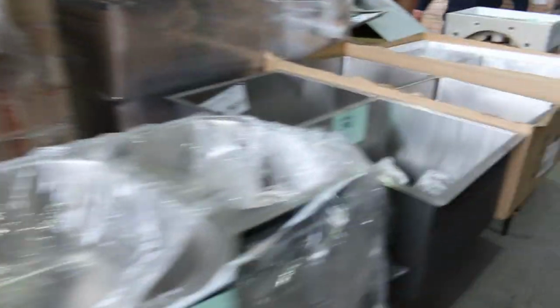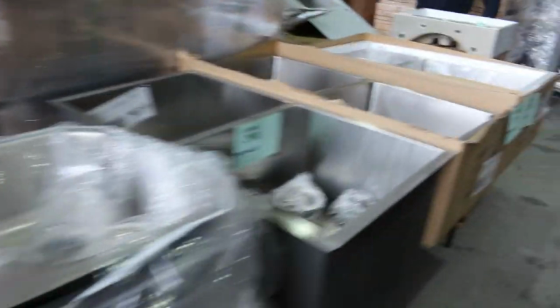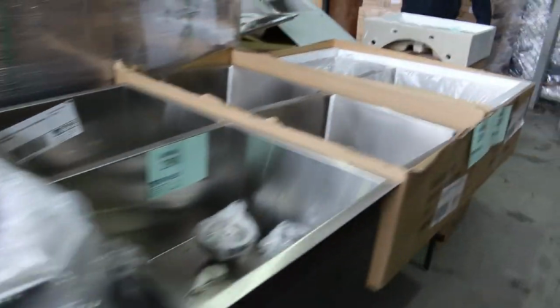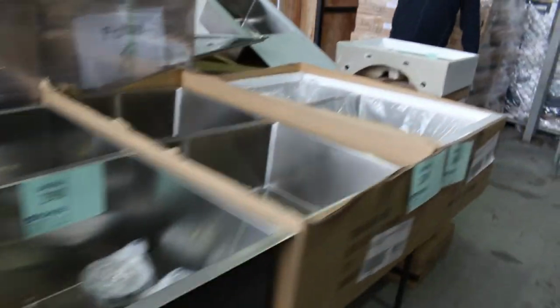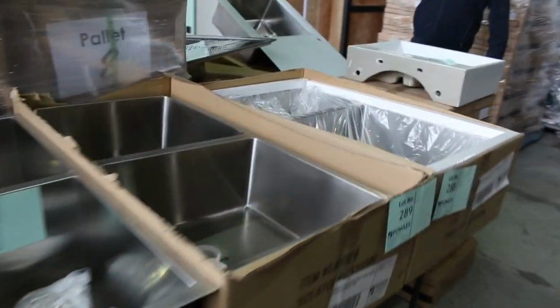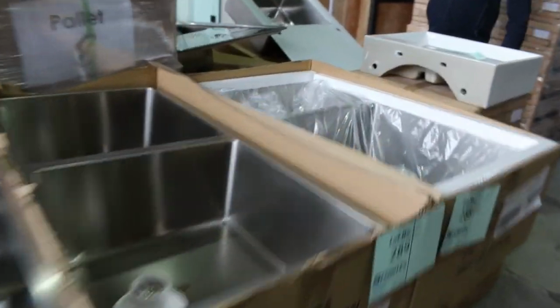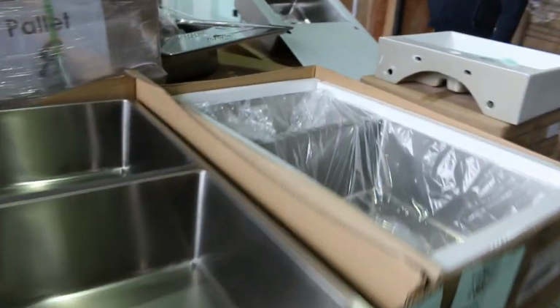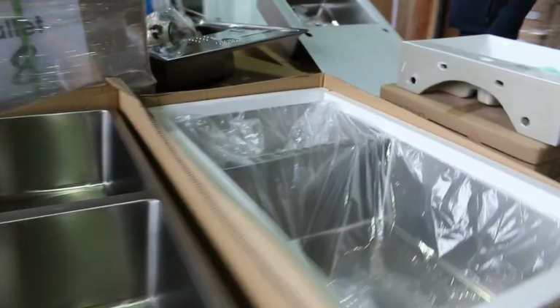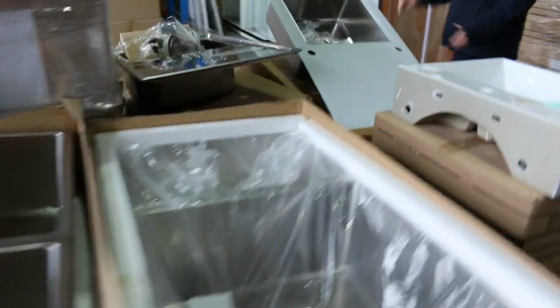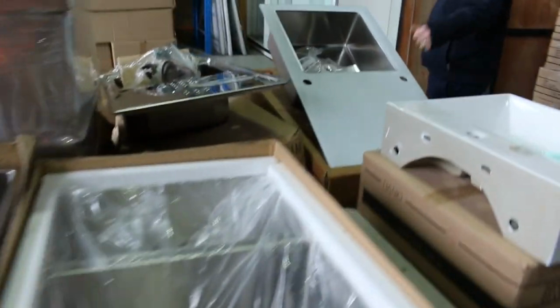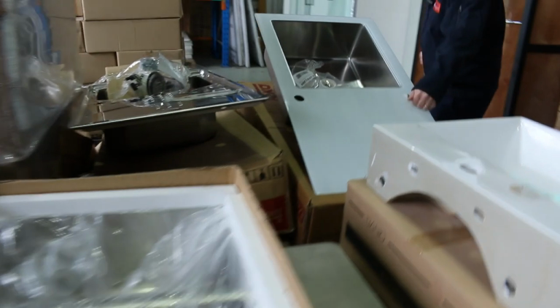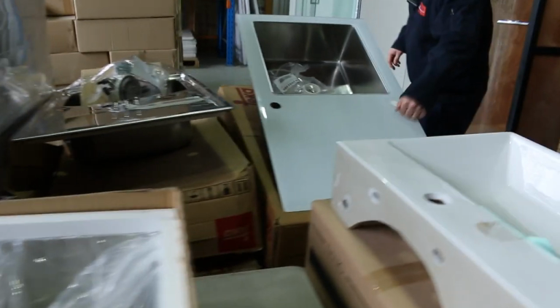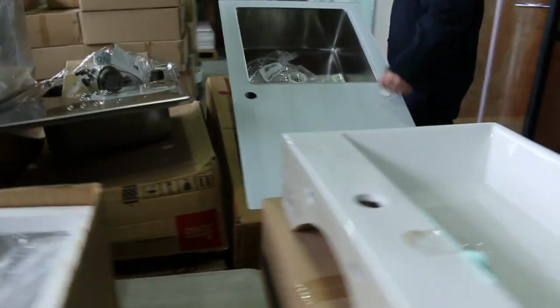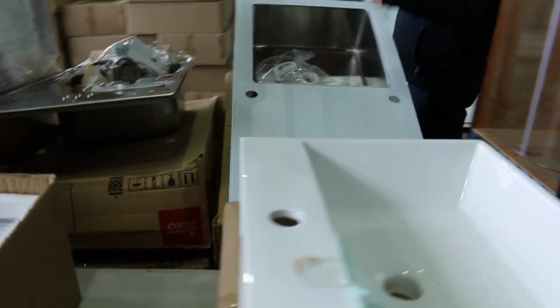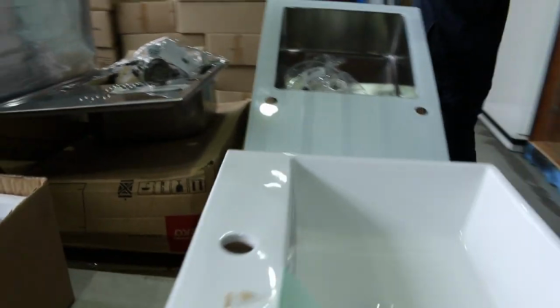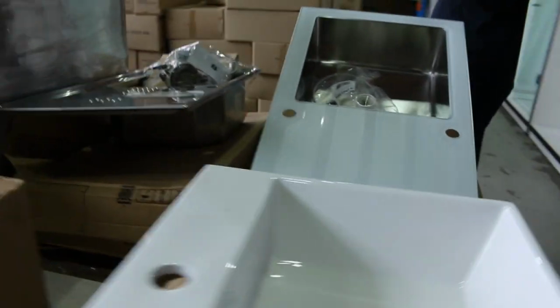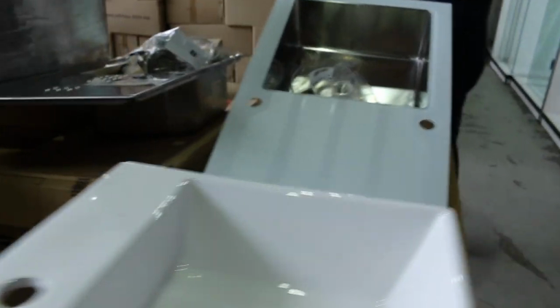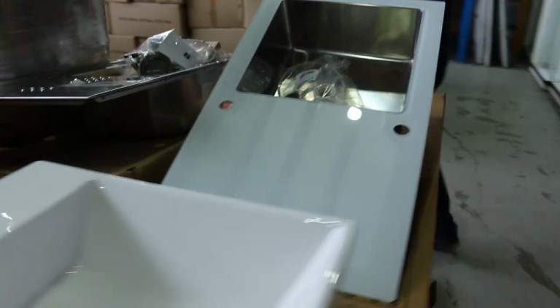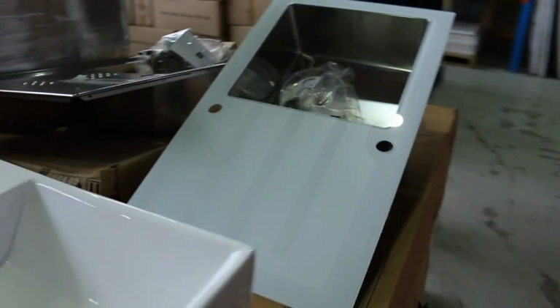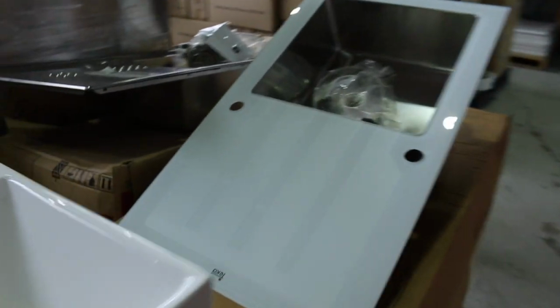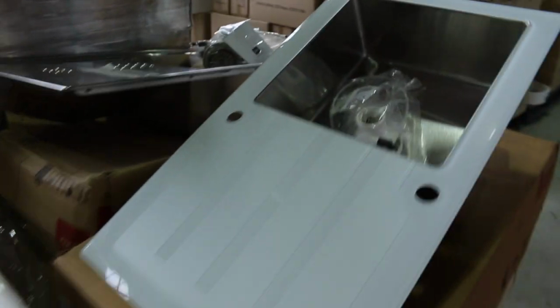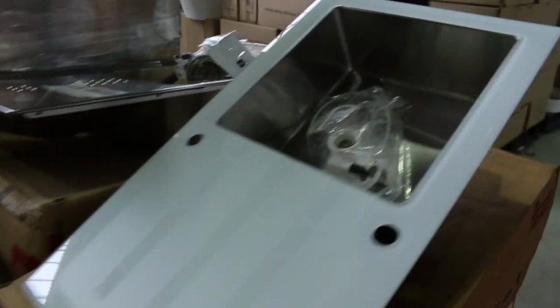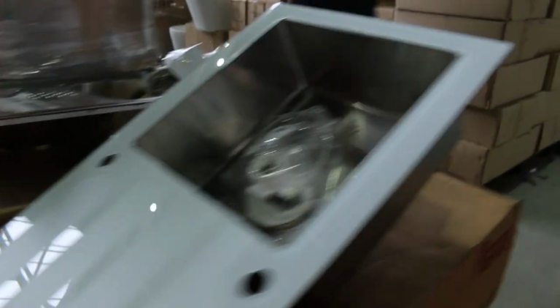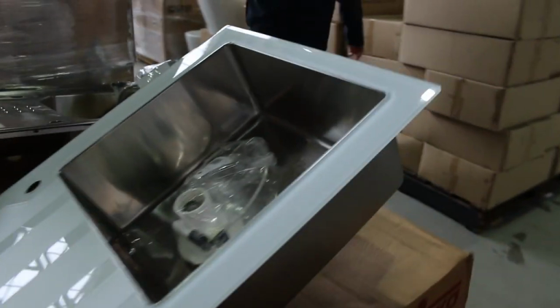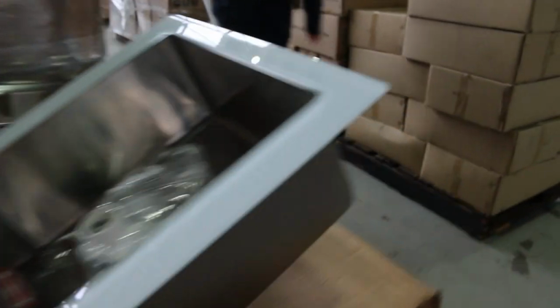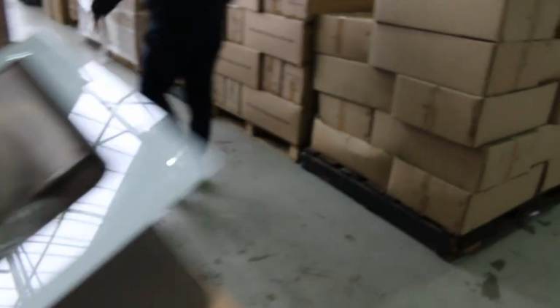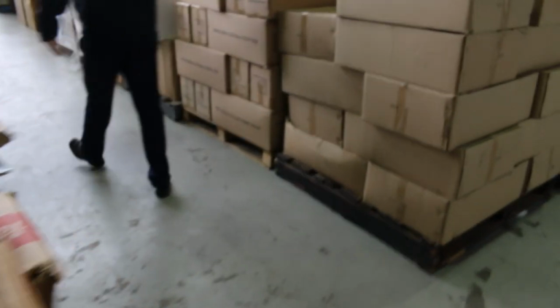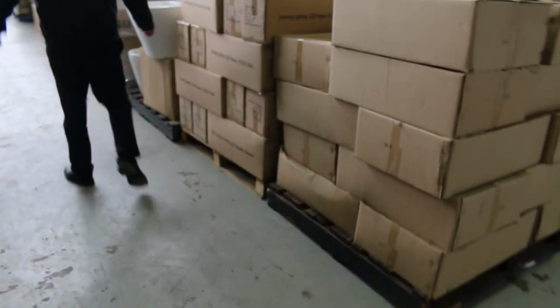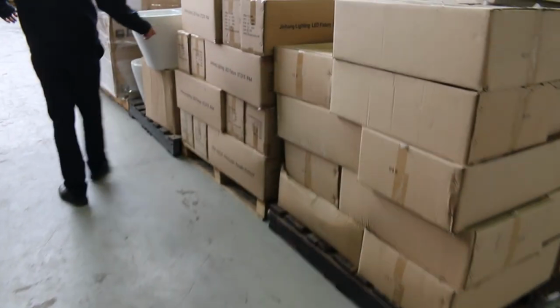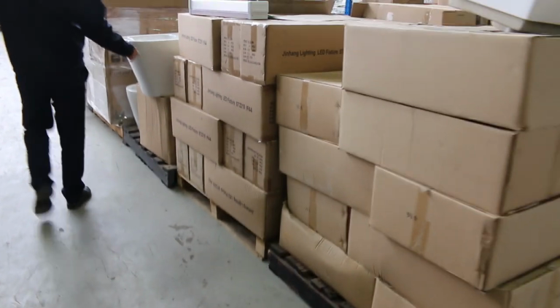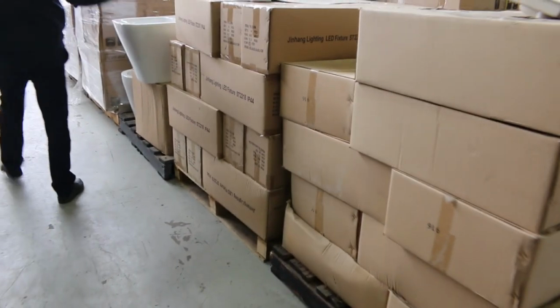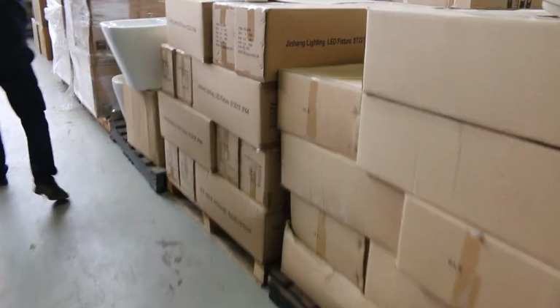We've got singles, doubles, one and a quarters, glass top. We've got the black tectonite sinks — all sorts of different ones through there.